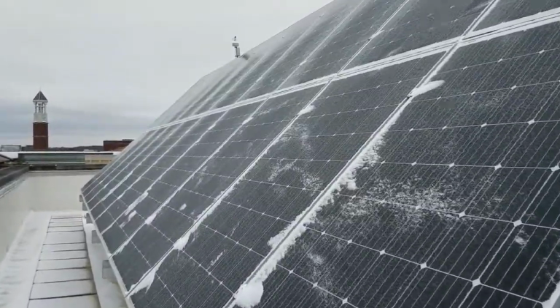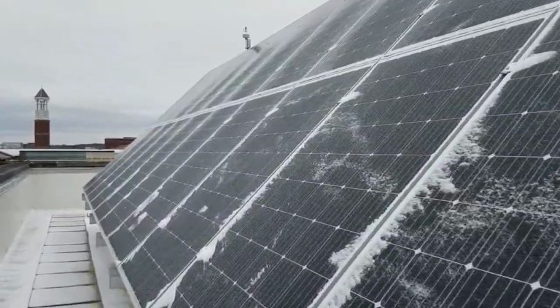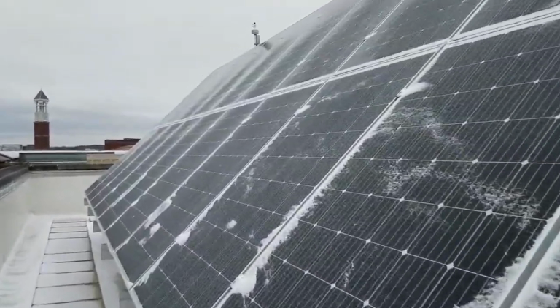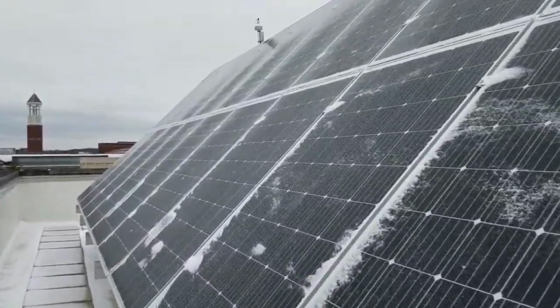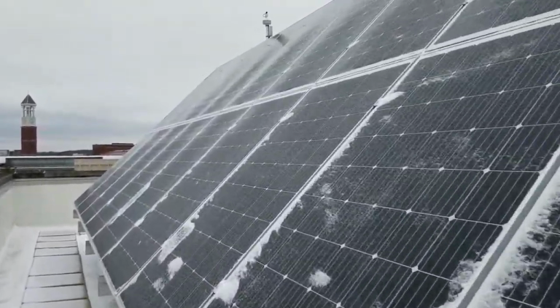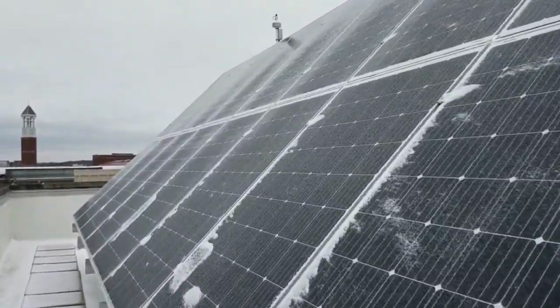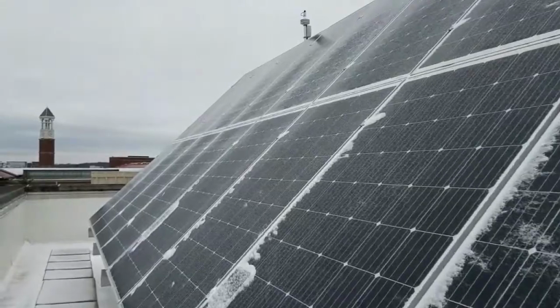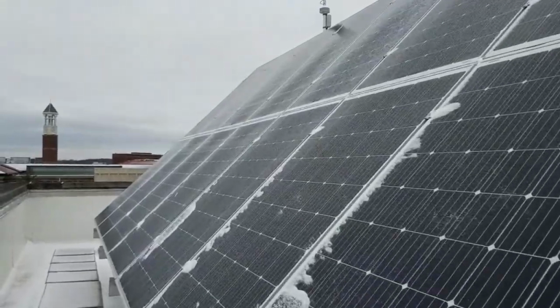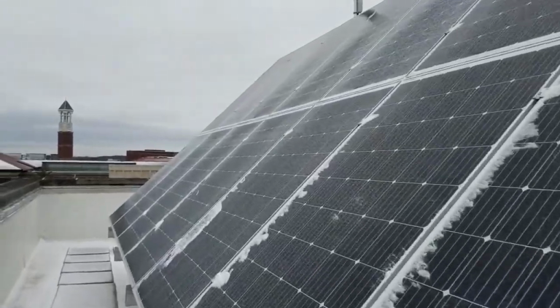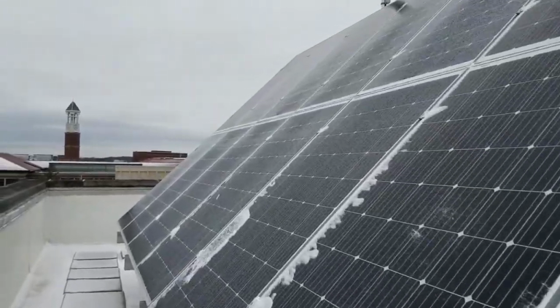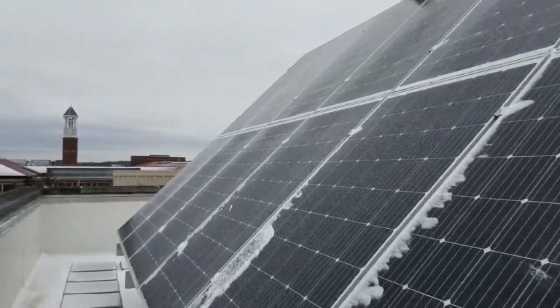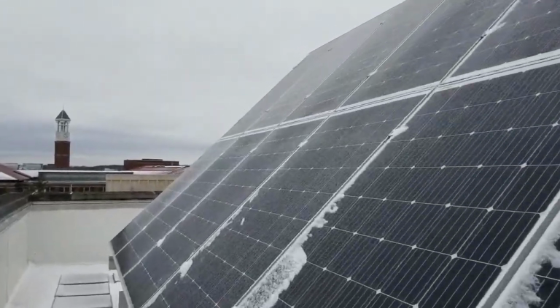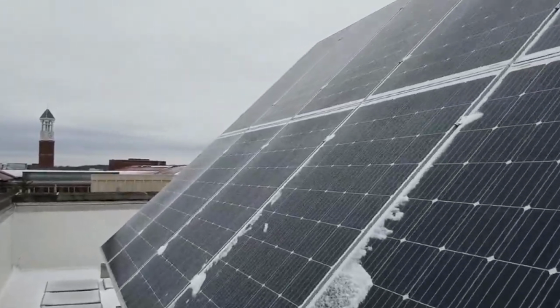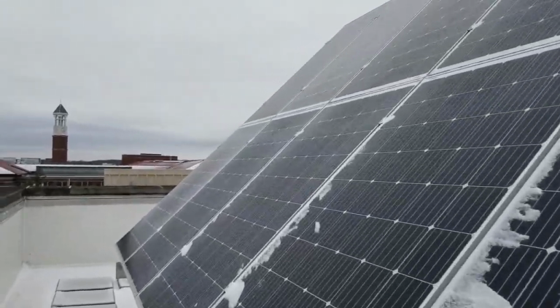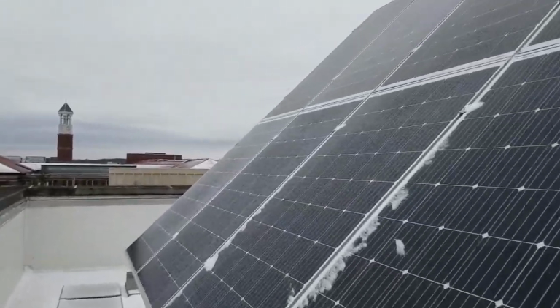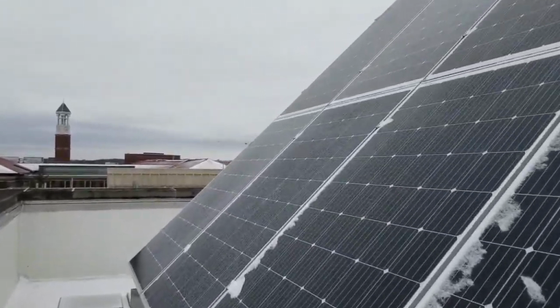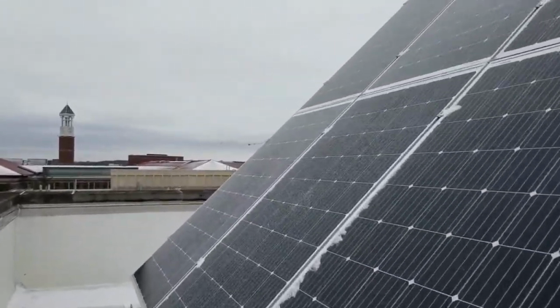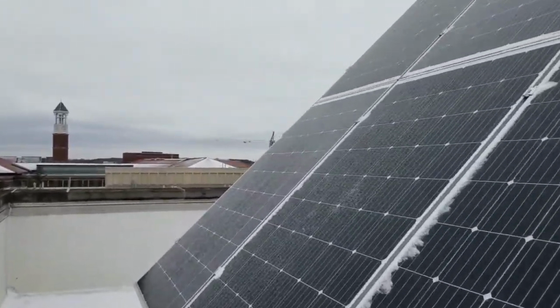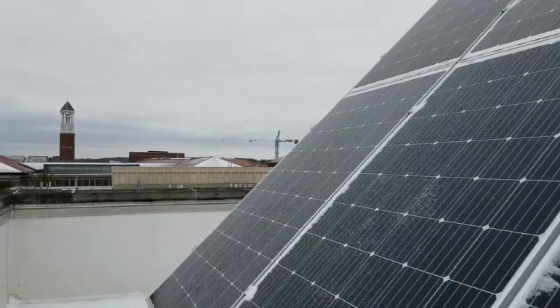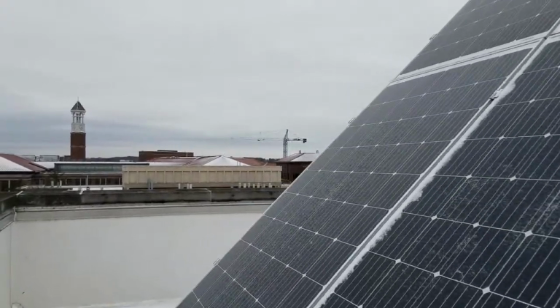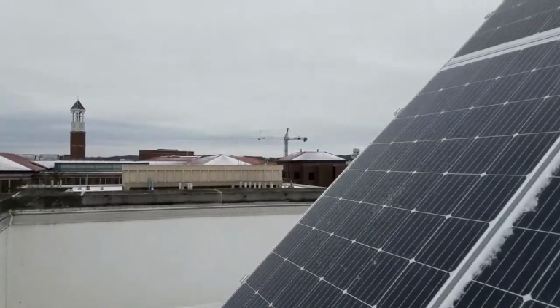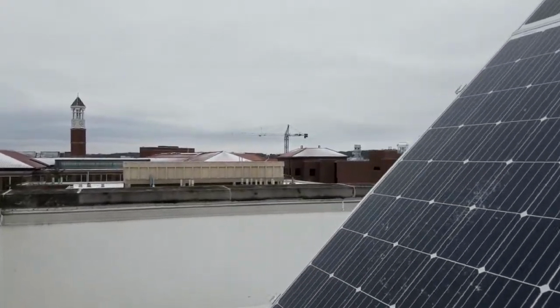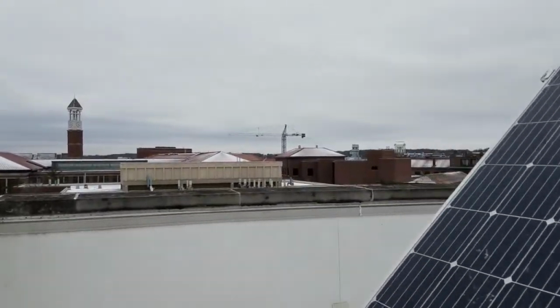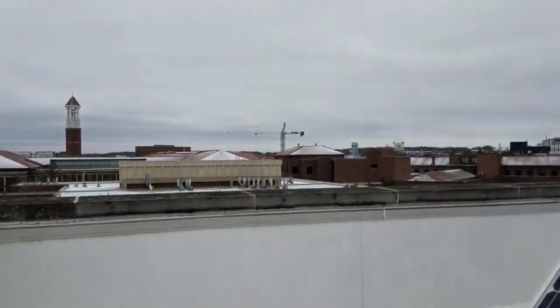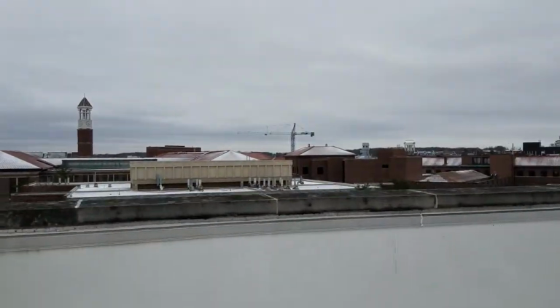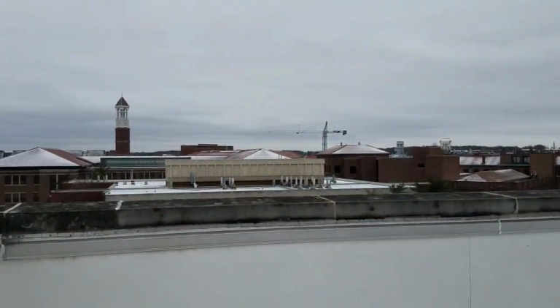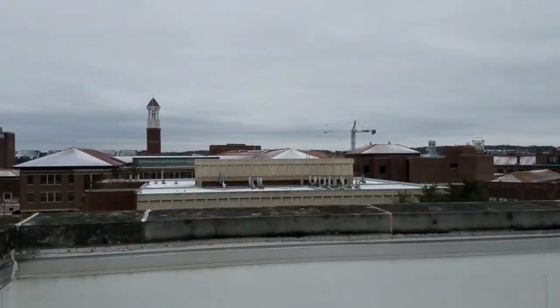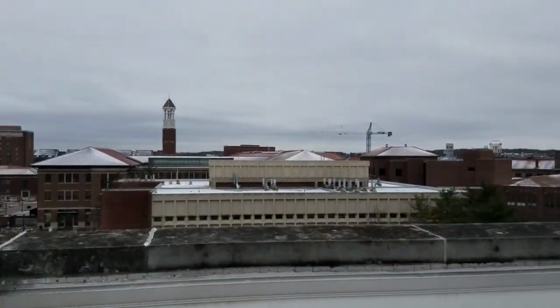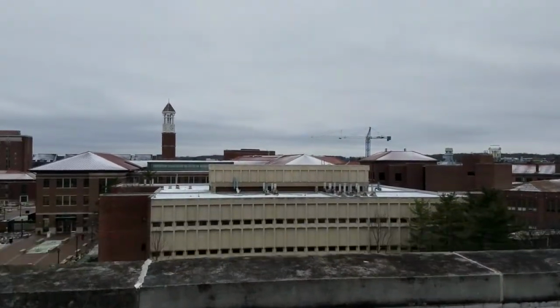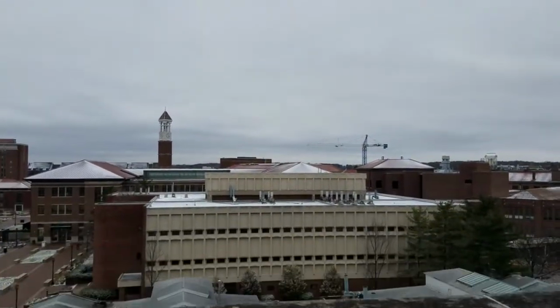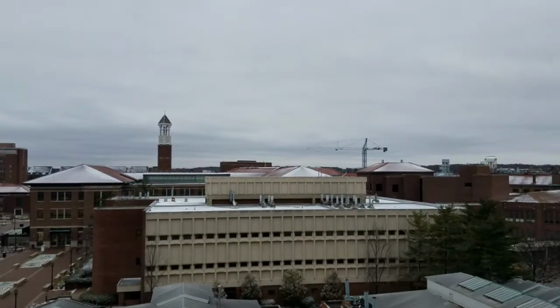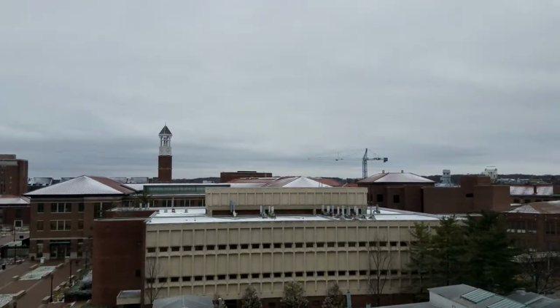This solar array at Purdue University is a small-scale example of what Solar U can install at your university. Solar U can deliver photovoltaic systems from this size to hundreds of kilowatts bigger, whatever your energy needs are.